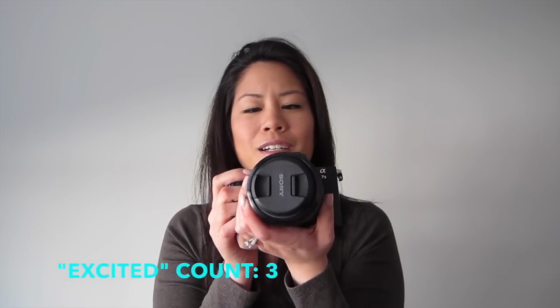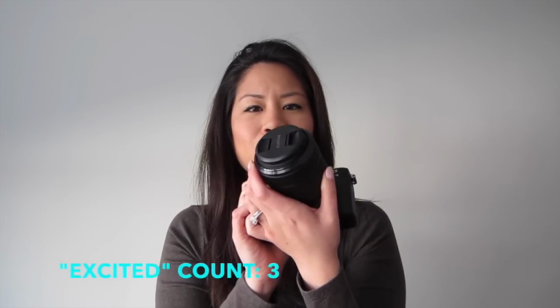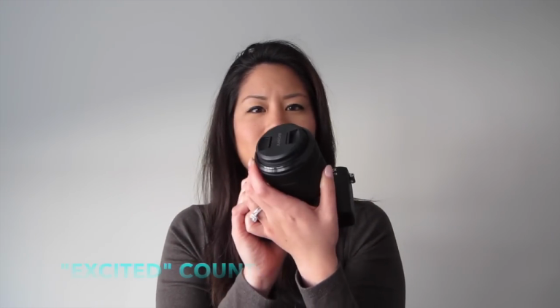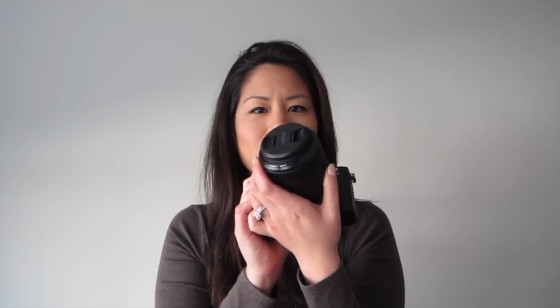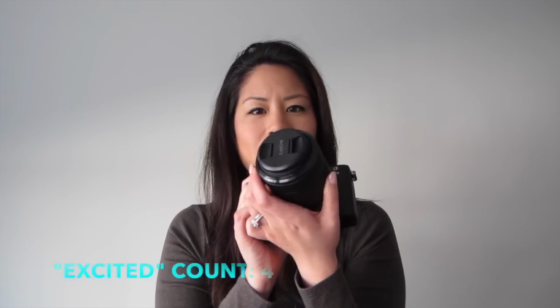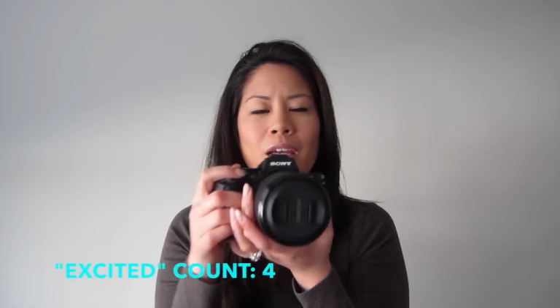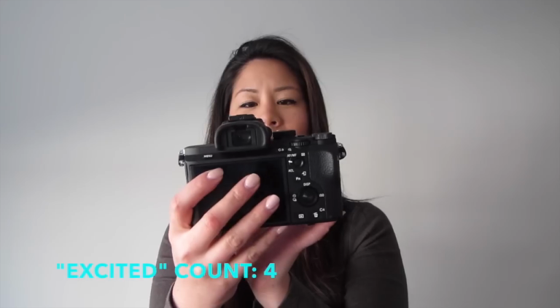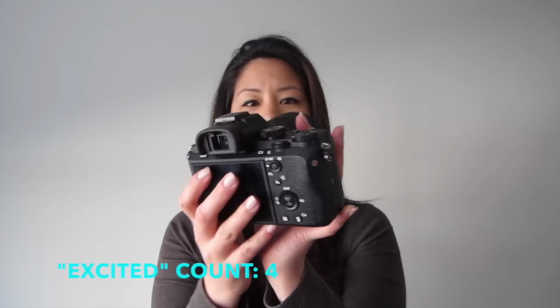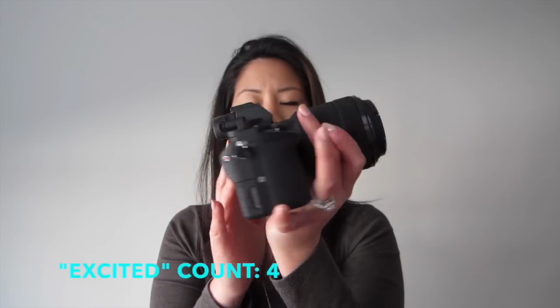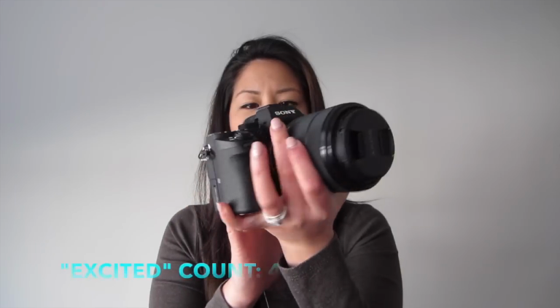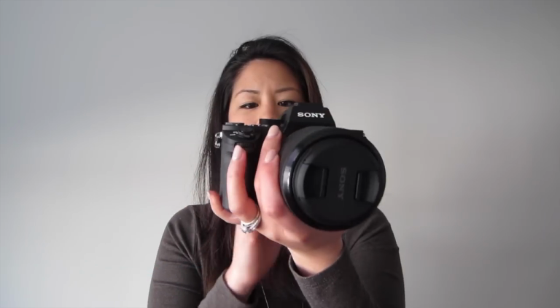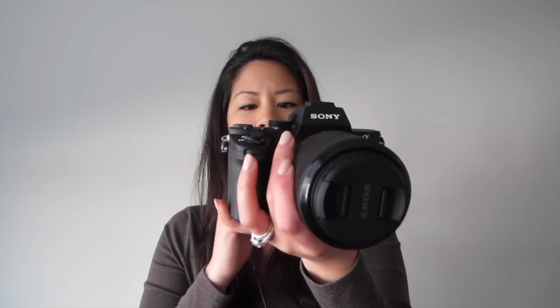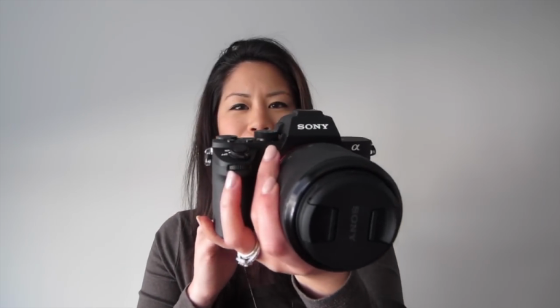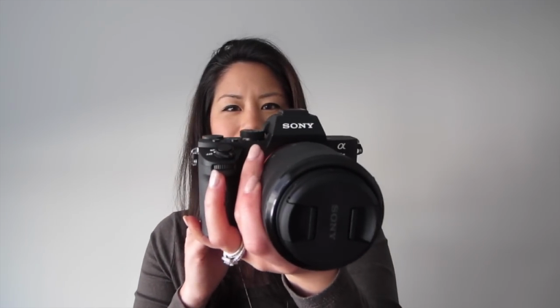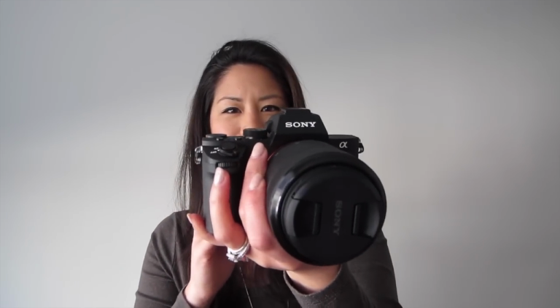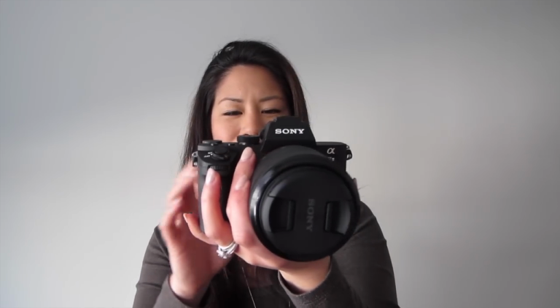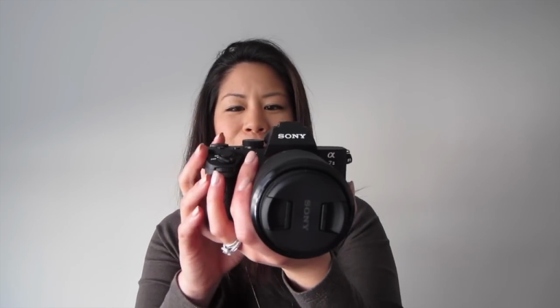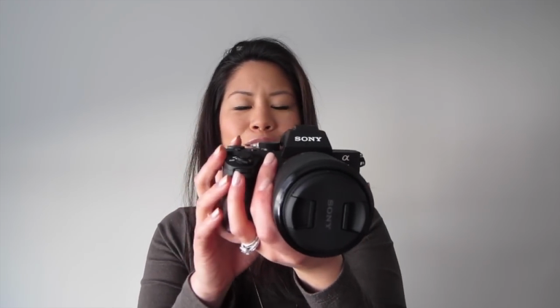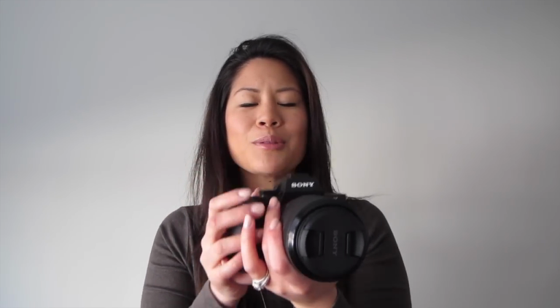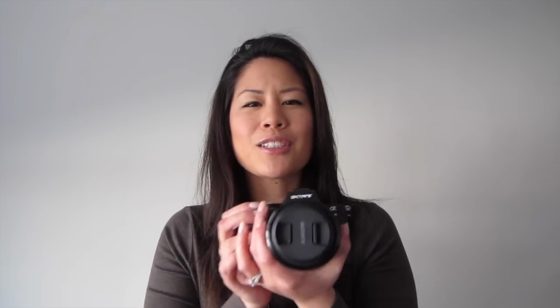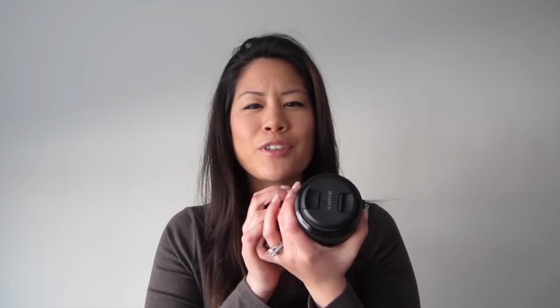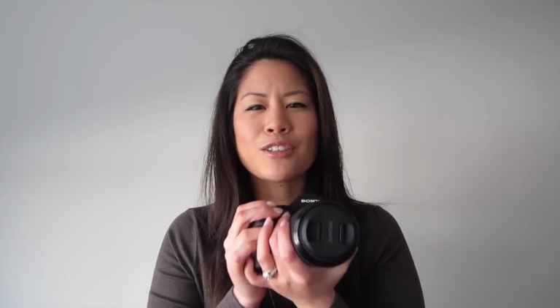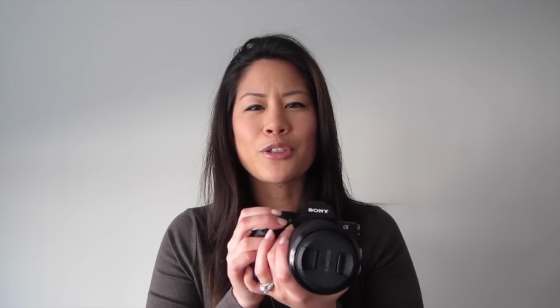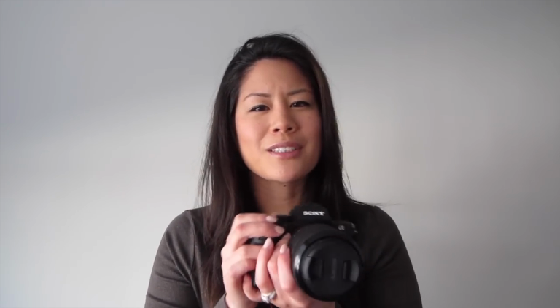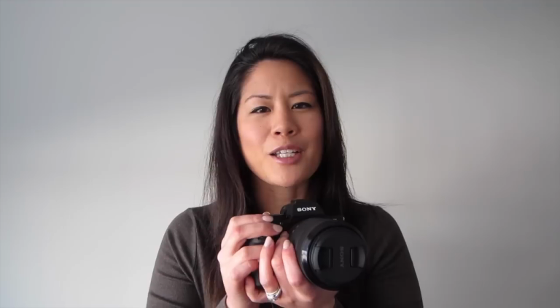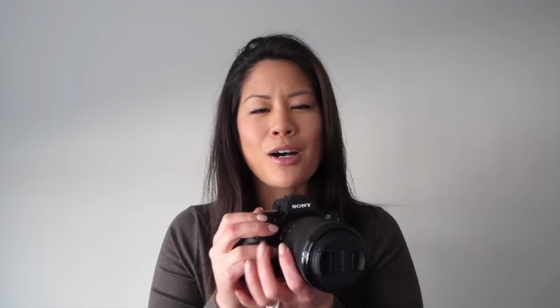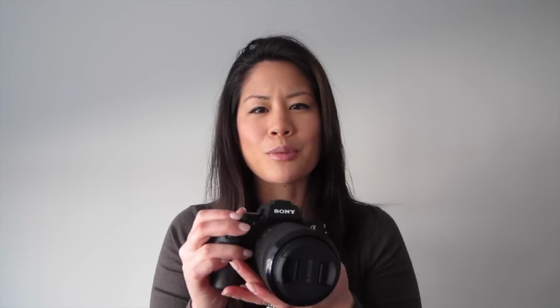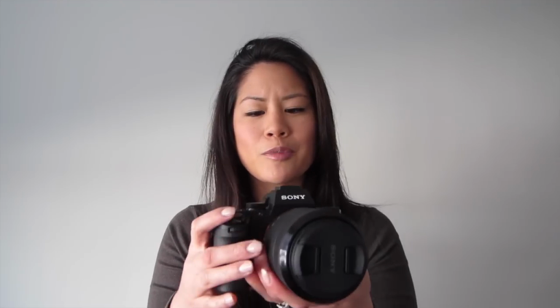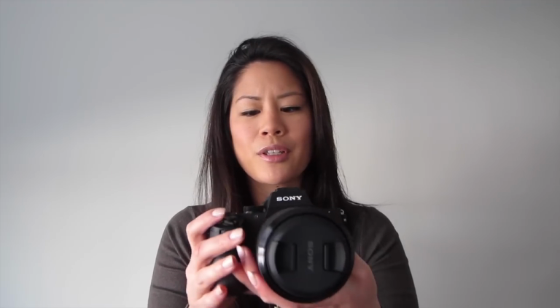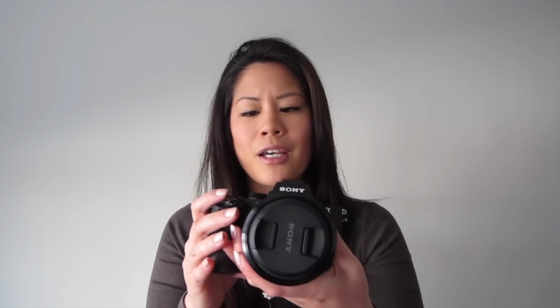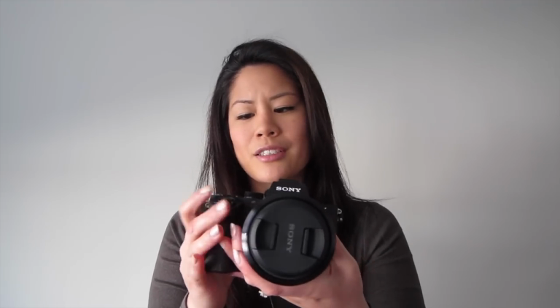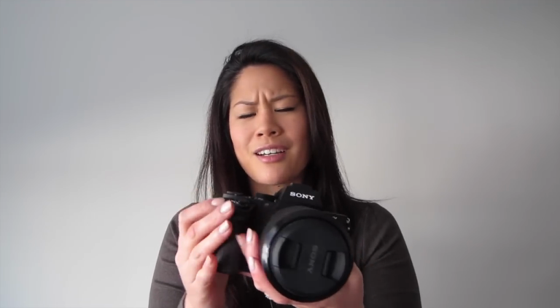I don't think you understand how excited I am. I'm going to test this baby out and see what it can do. So this was just a little video to show you what's inside the box and what it comes with.